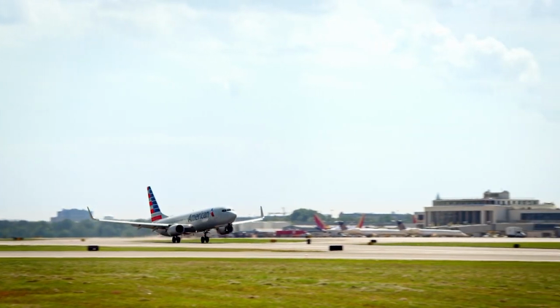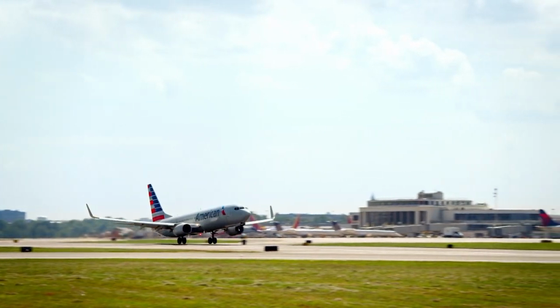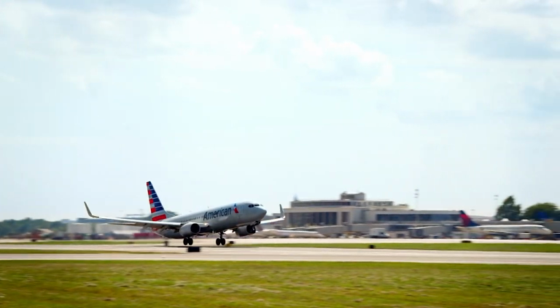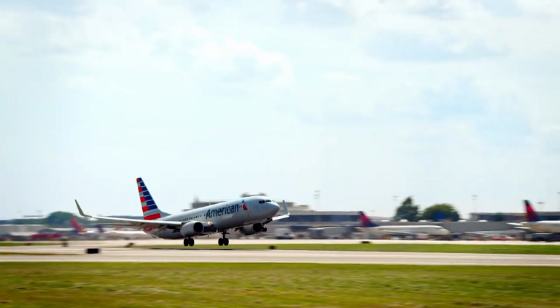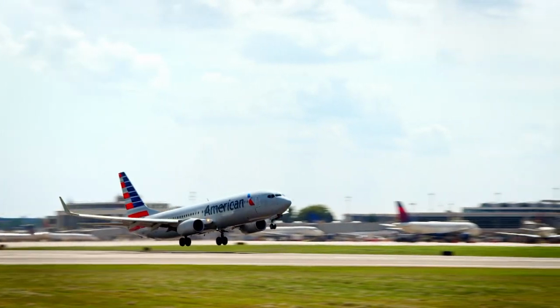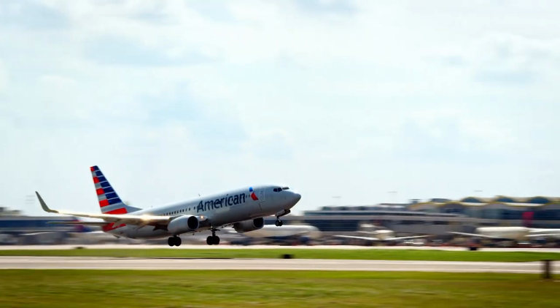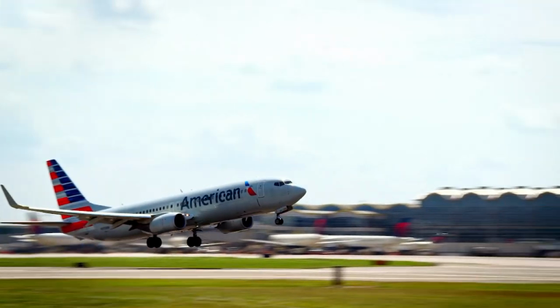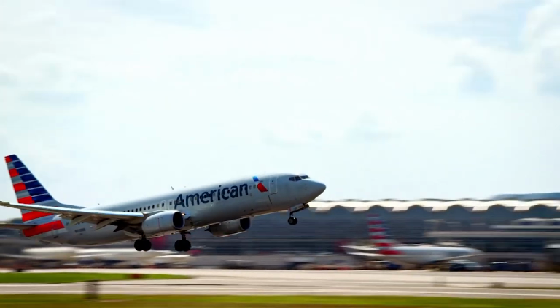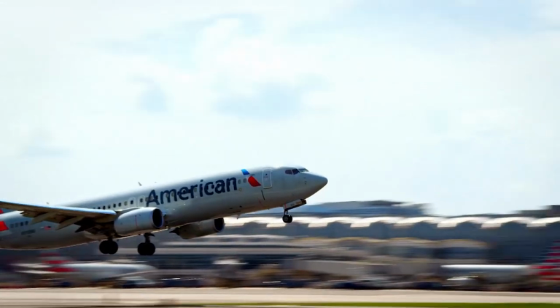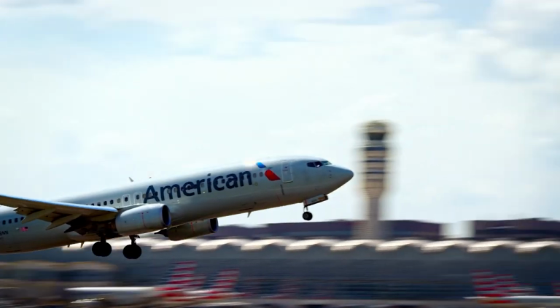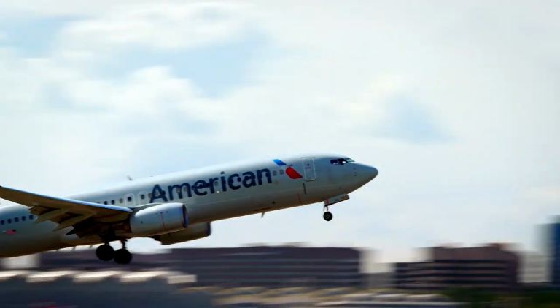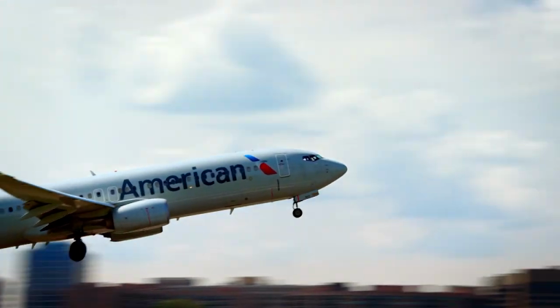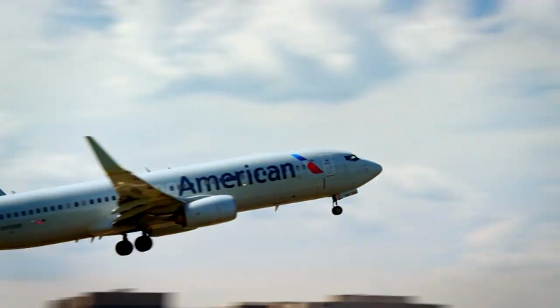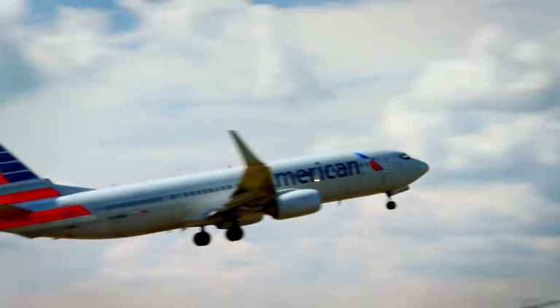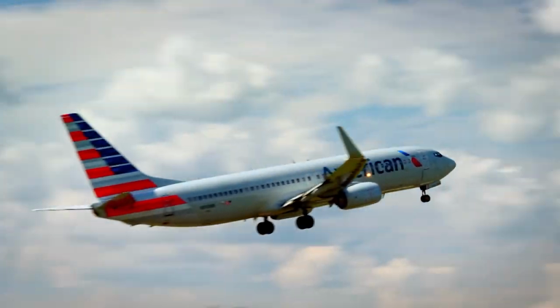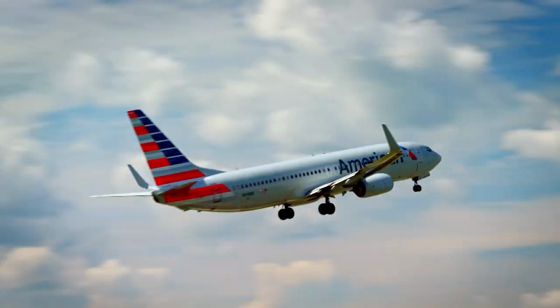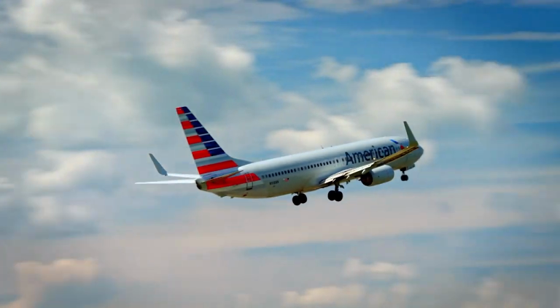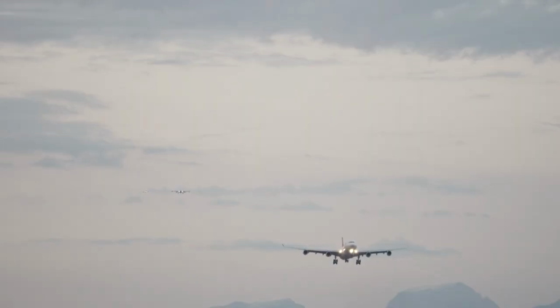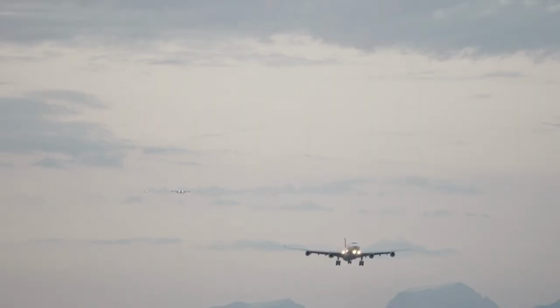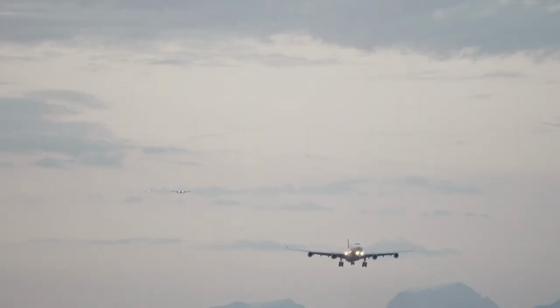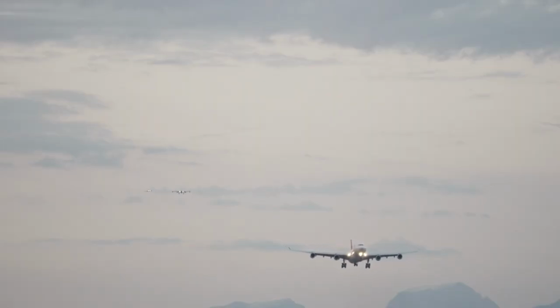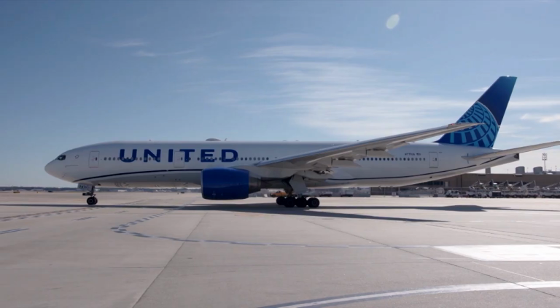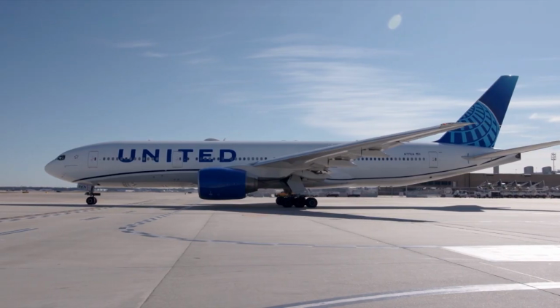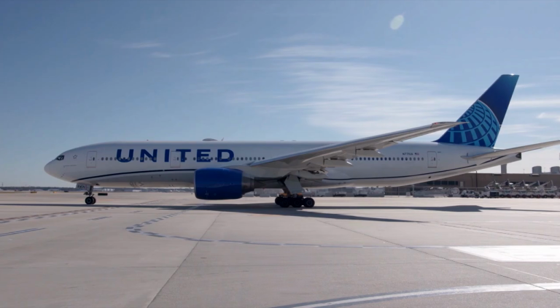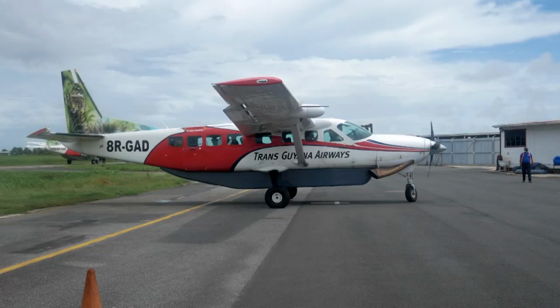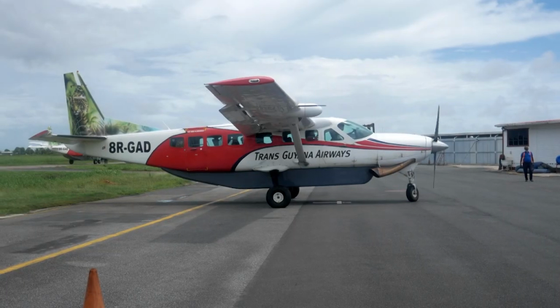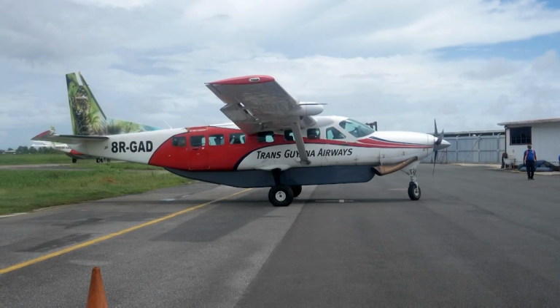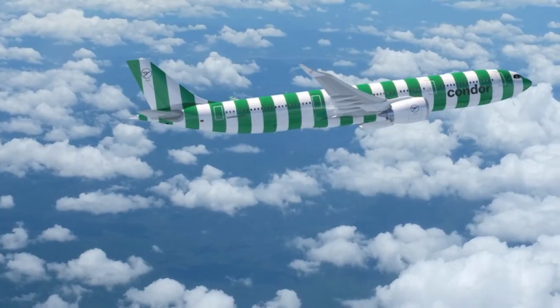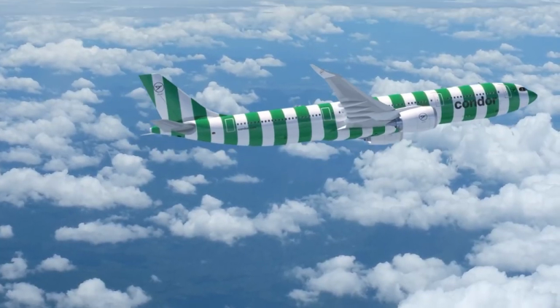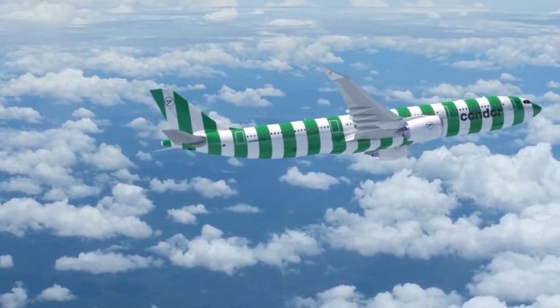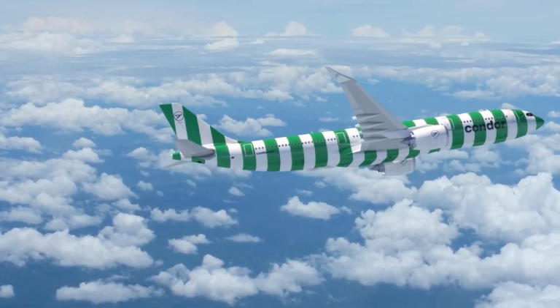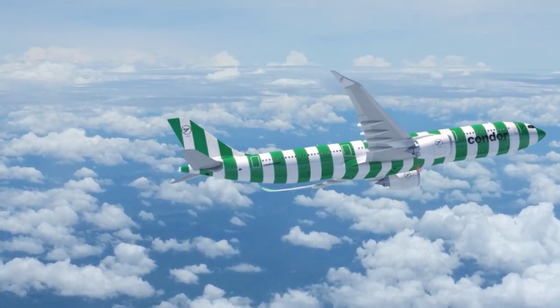Every day, thousands of planes take to the skies. Now for most people, plane is plane, right? There are big planes, small planes, colourful planes. Well, you get the point.